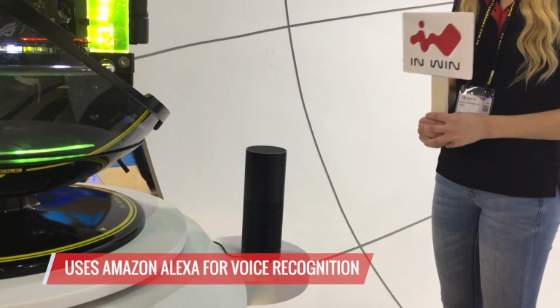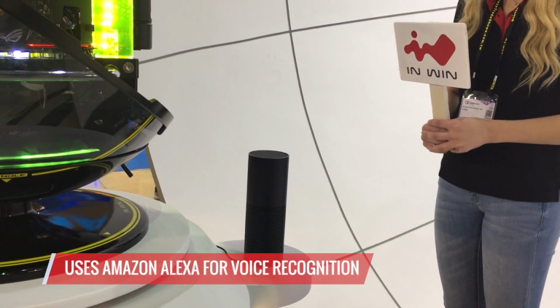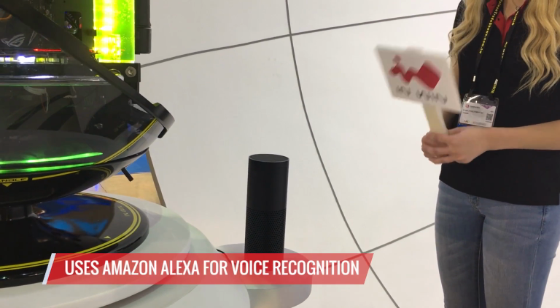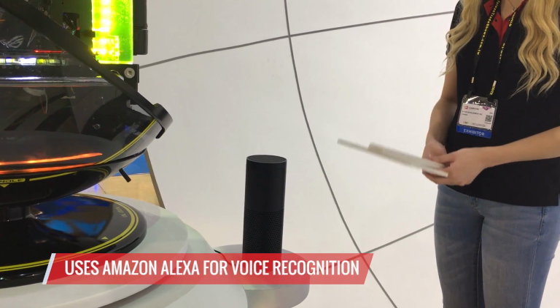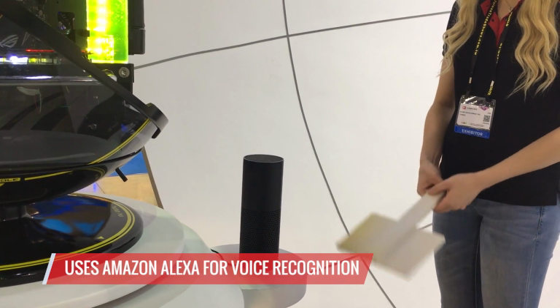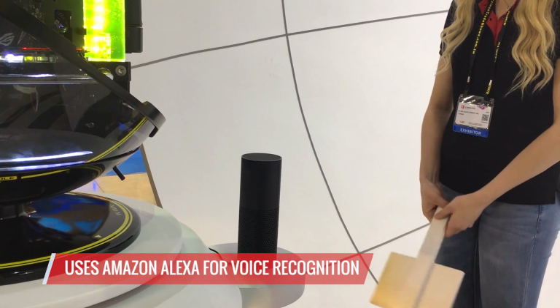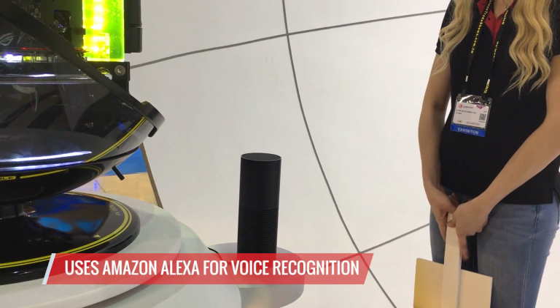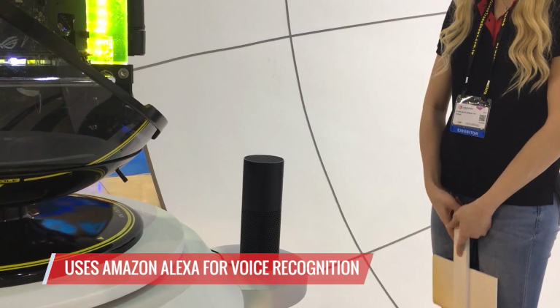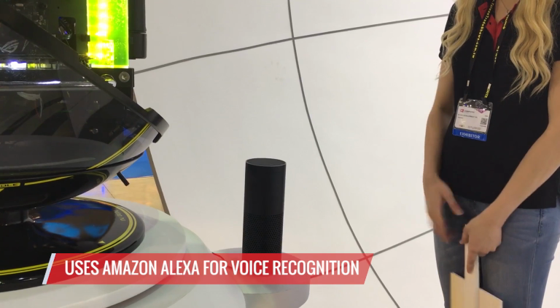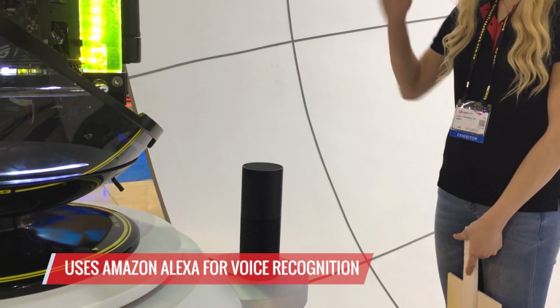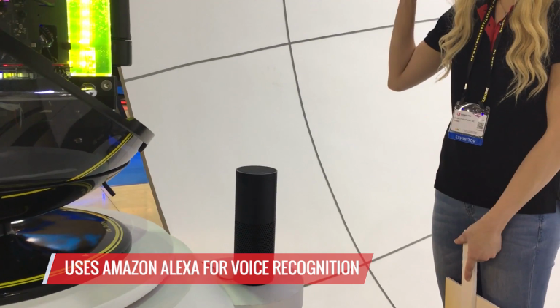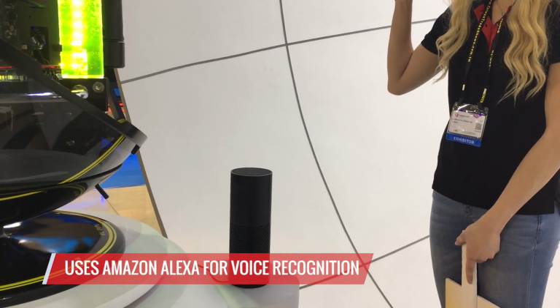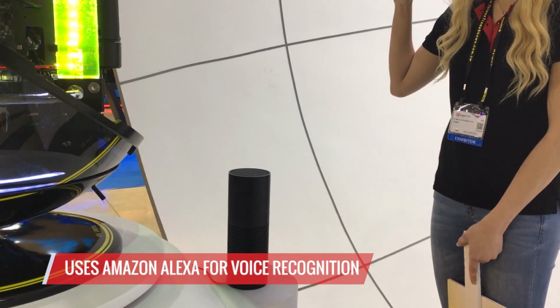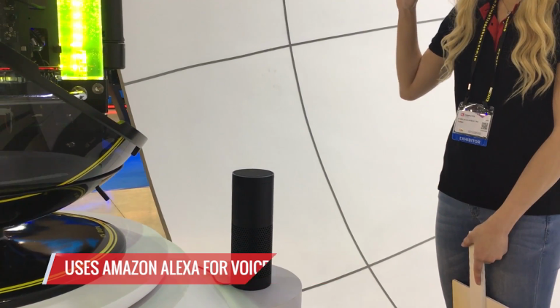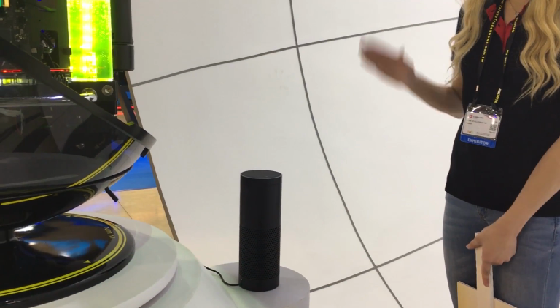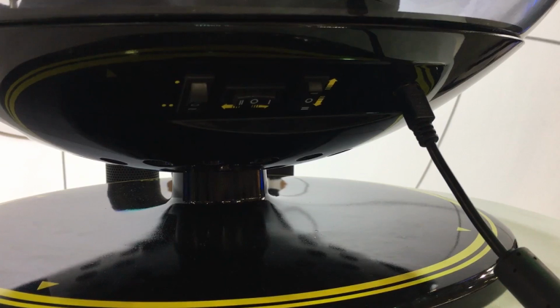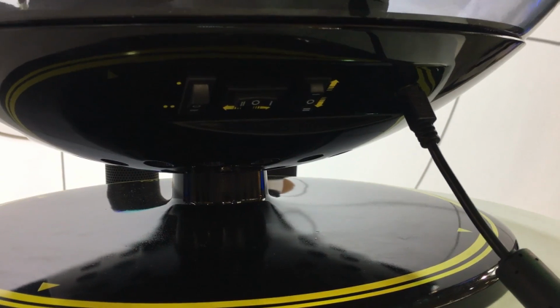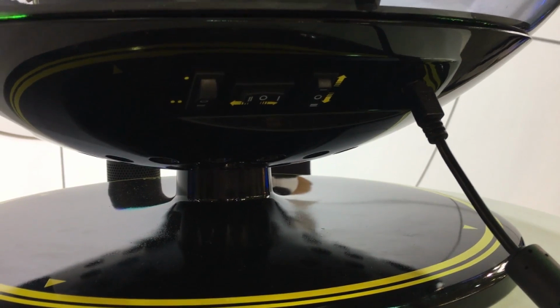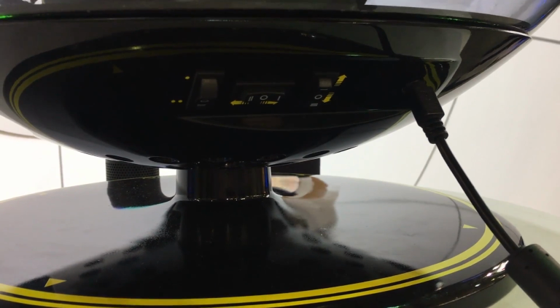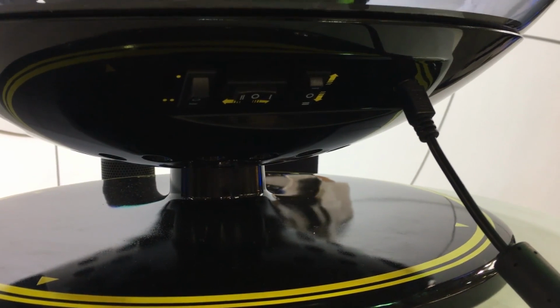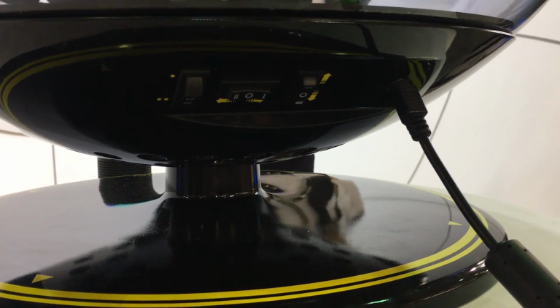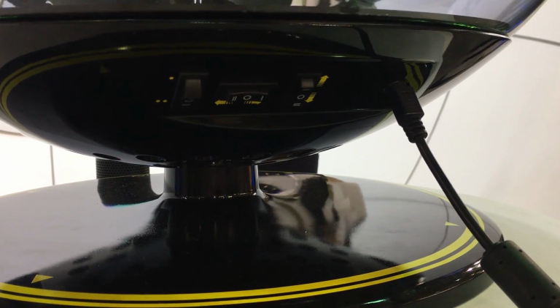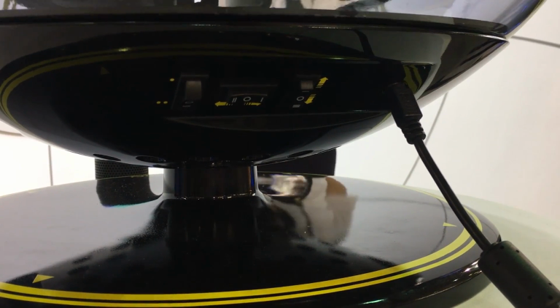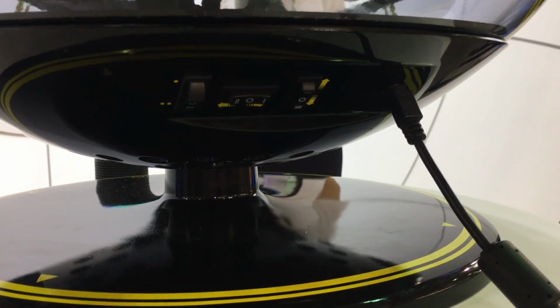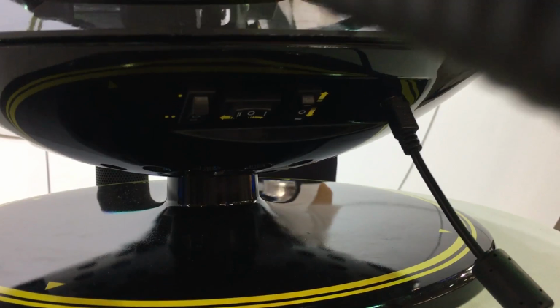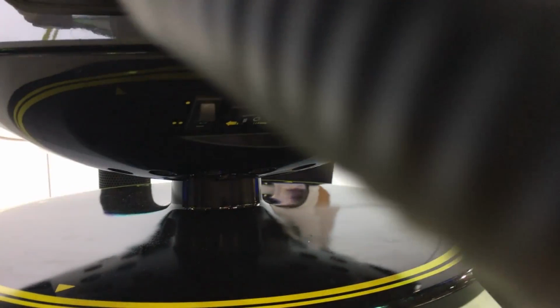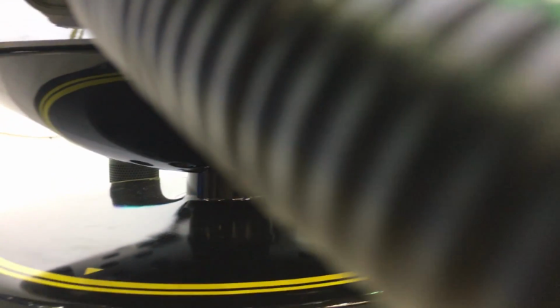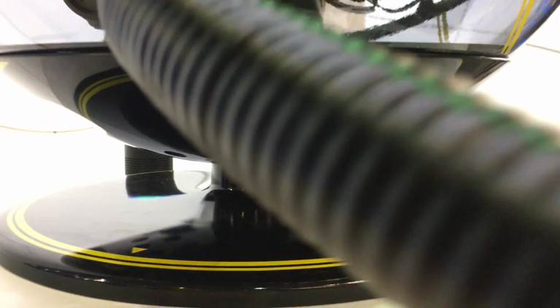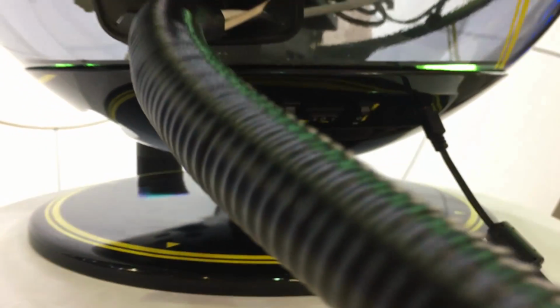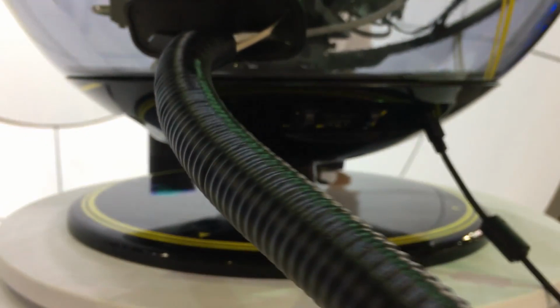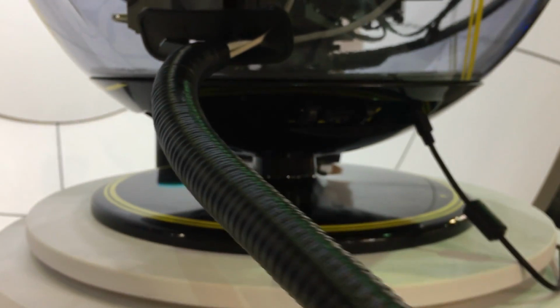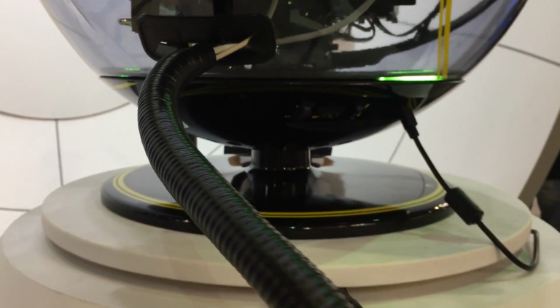You can give the case voice commands — again, to move it to the left or the right. There's also a switch at the bottom of the case to open it up so you can change out parts.